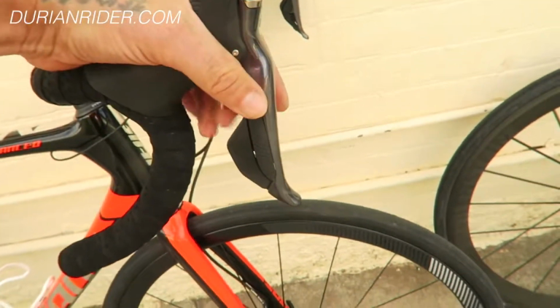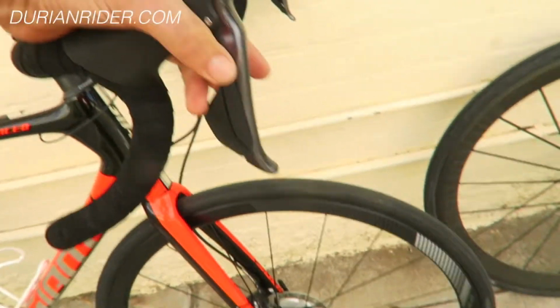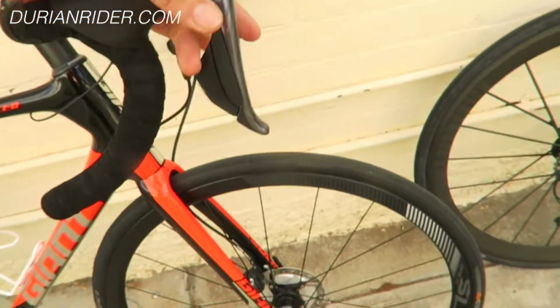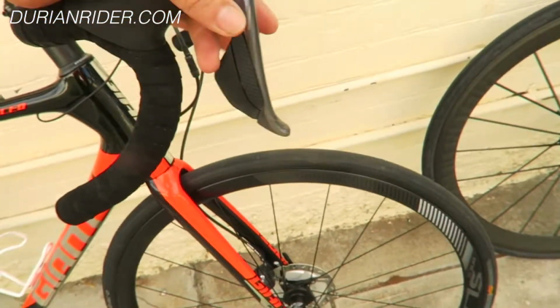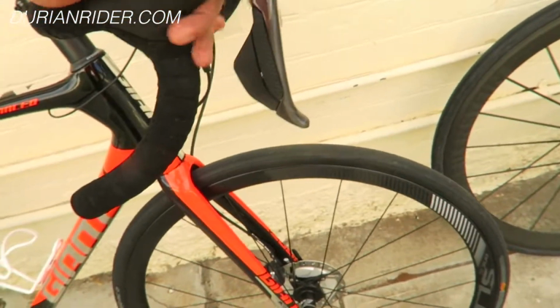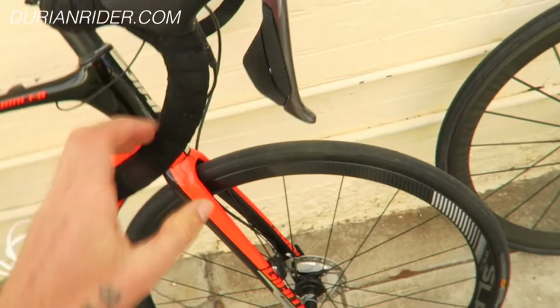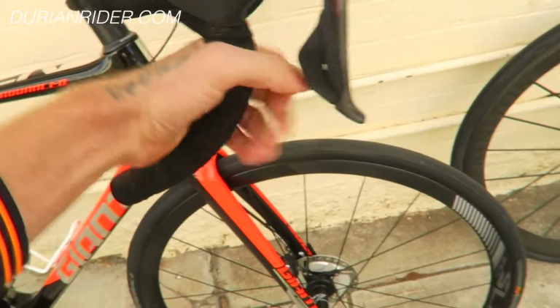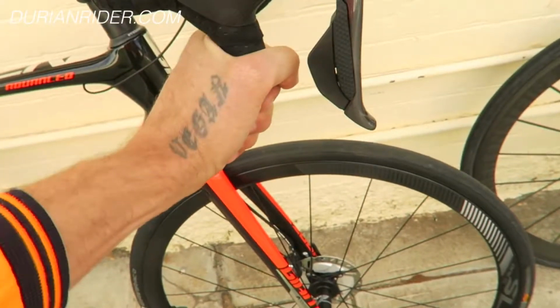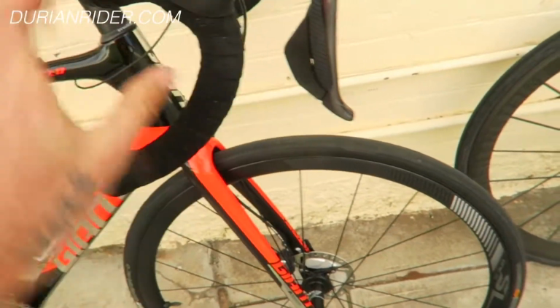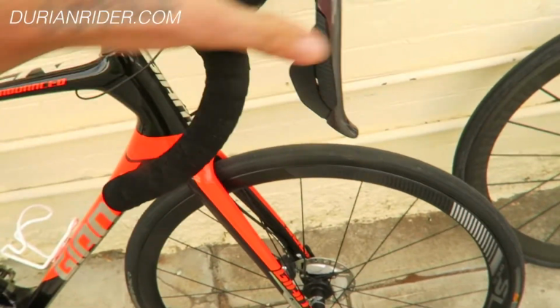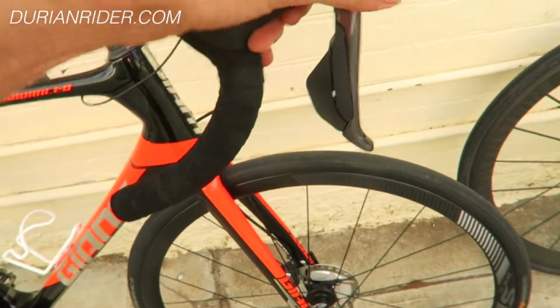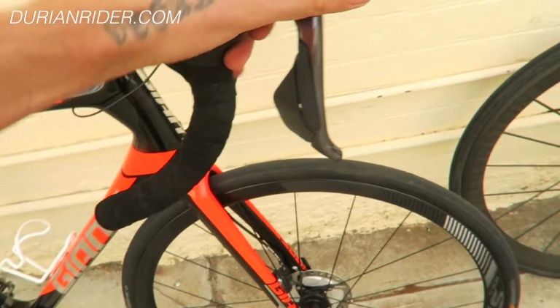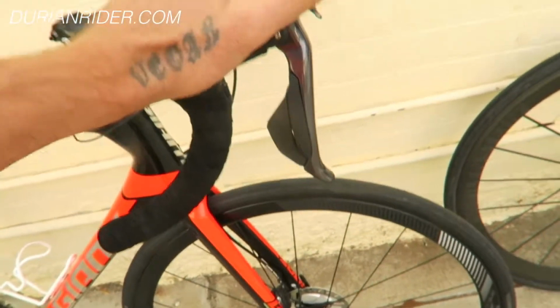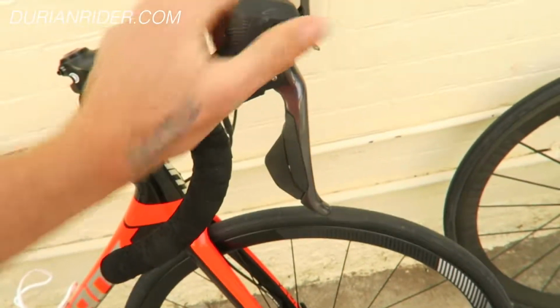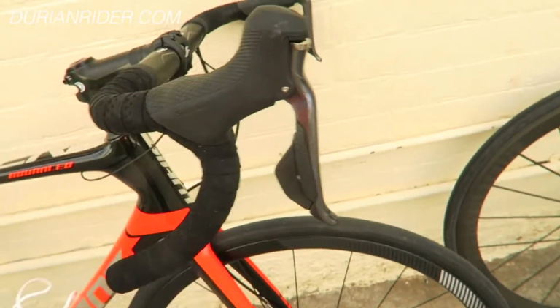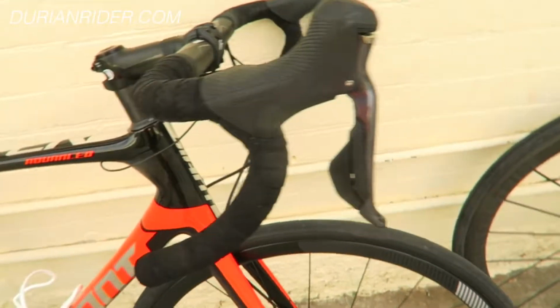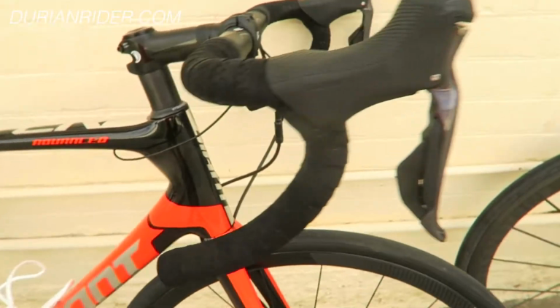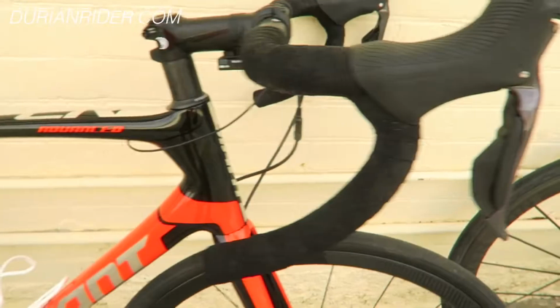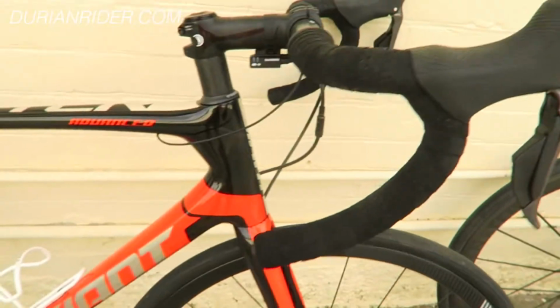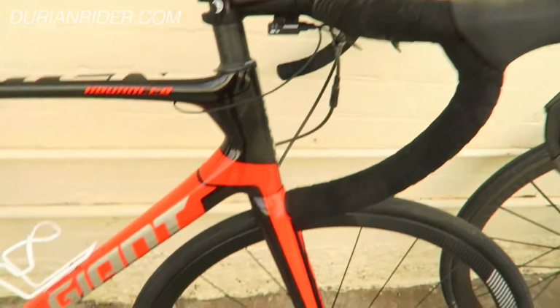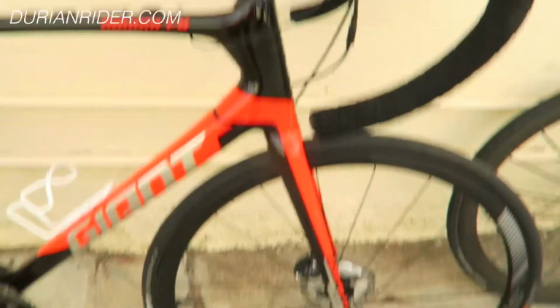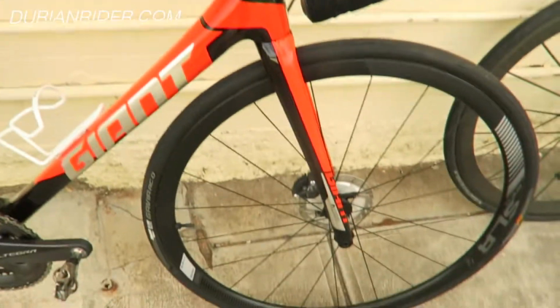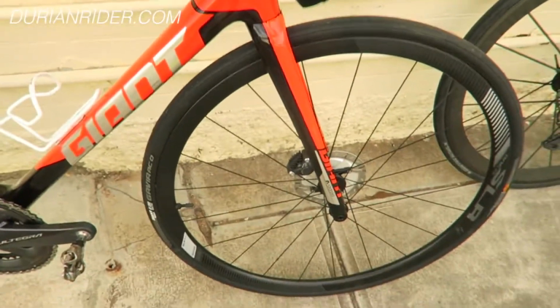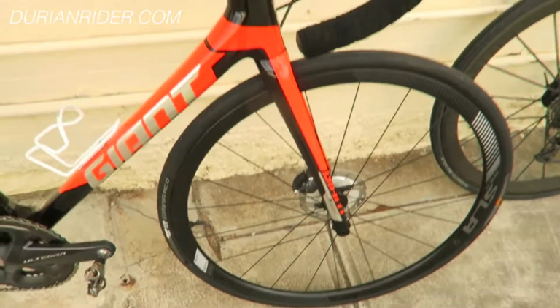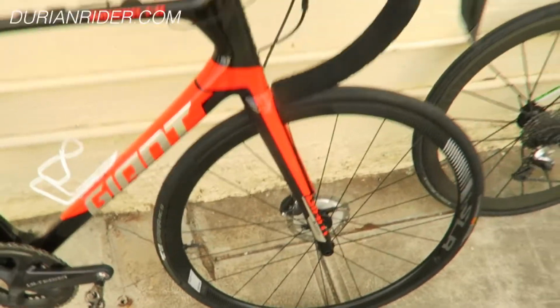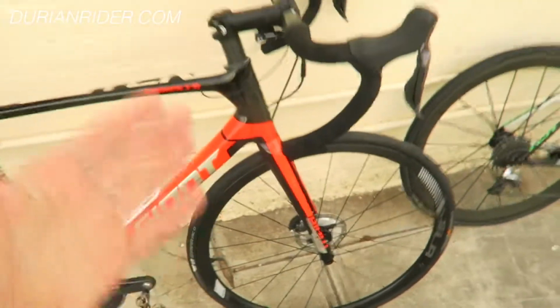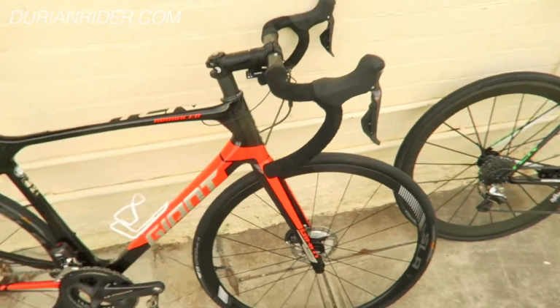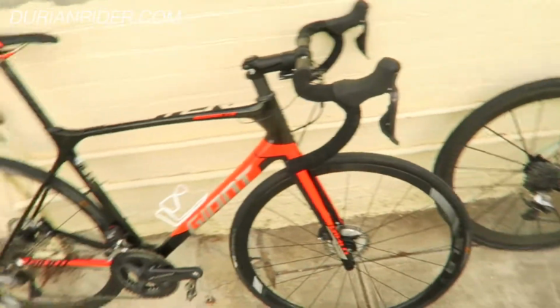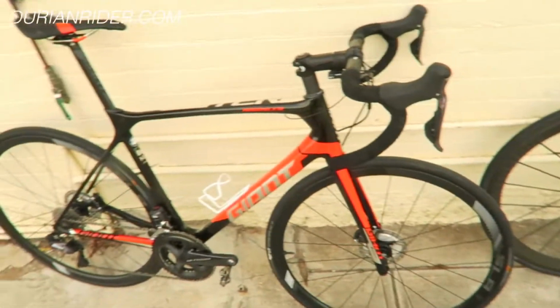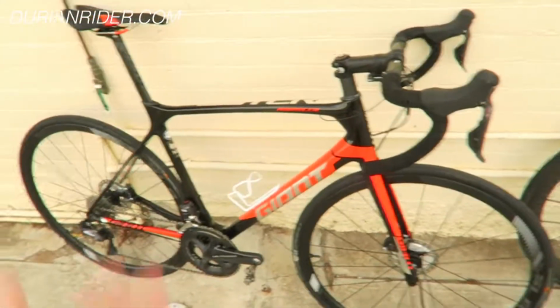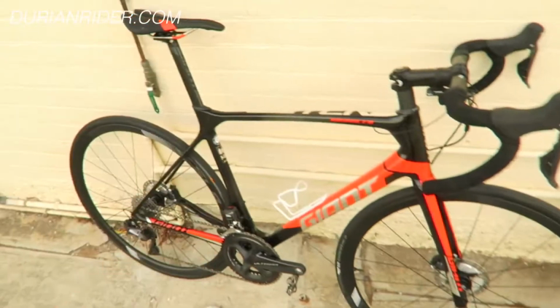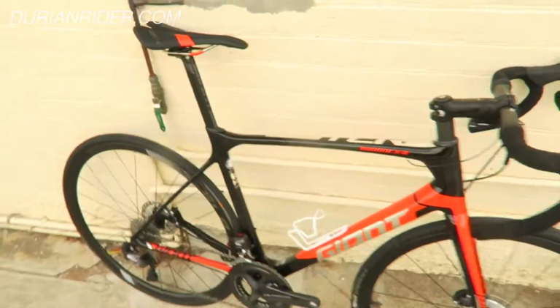I just got this yesterday, so I'm not too sure exactly how it works. But disc brake, the Ultegra stuff — Shimano just works. Even the SRAM stuff these days works.